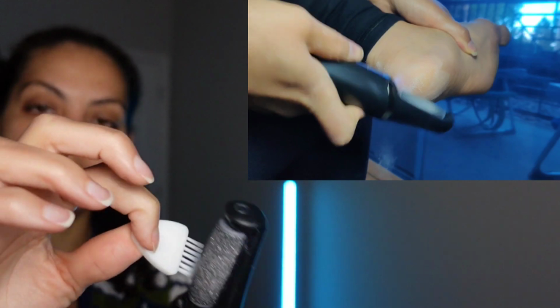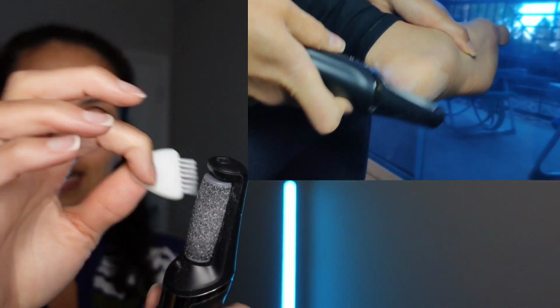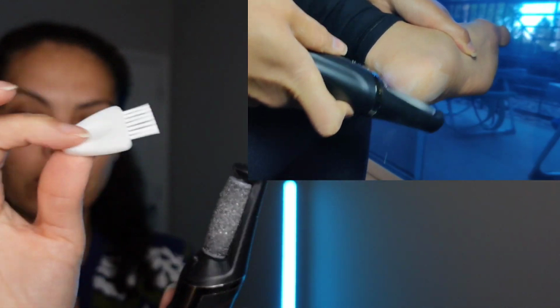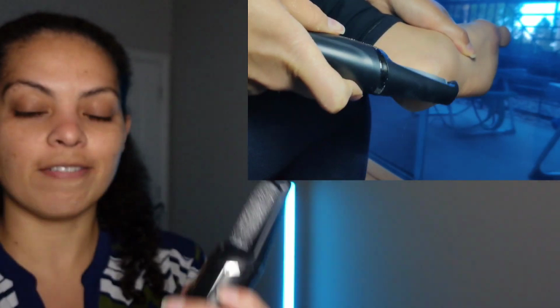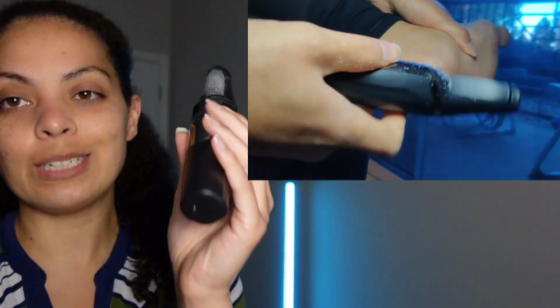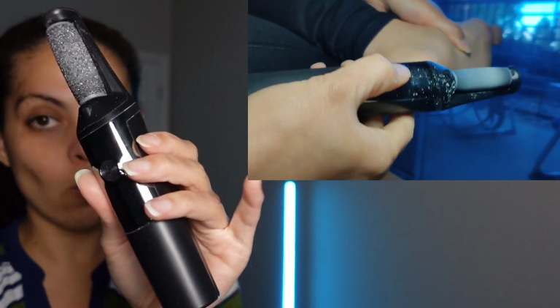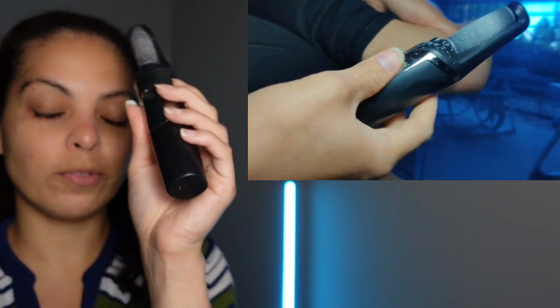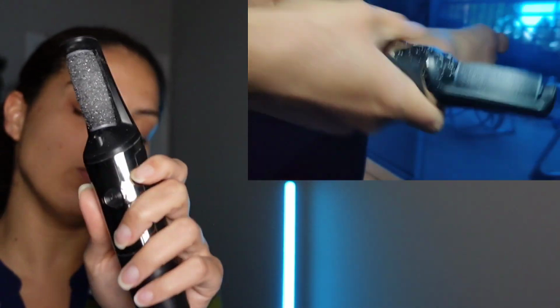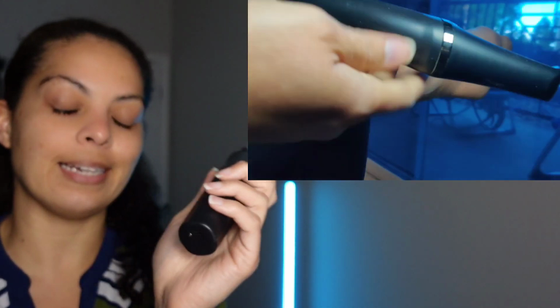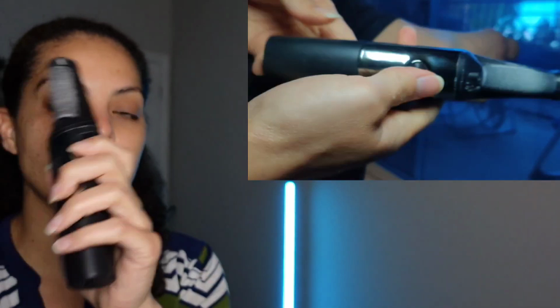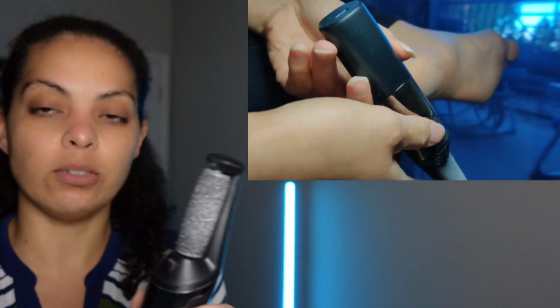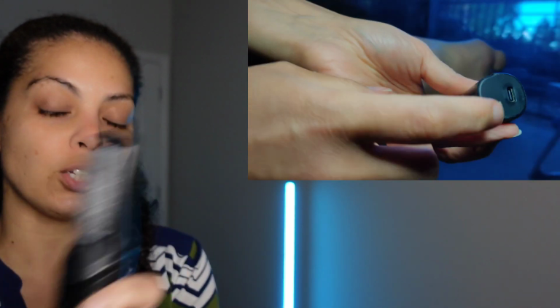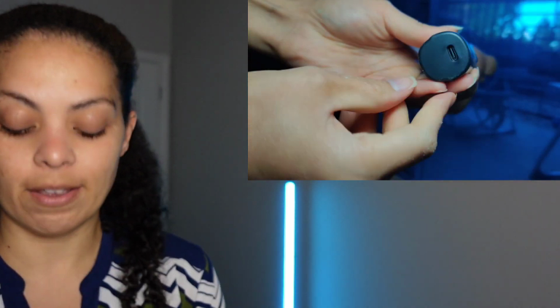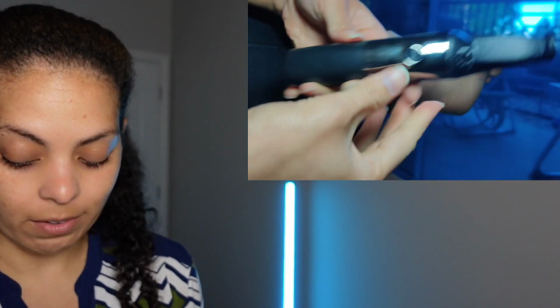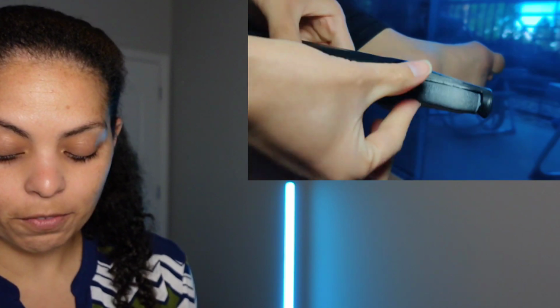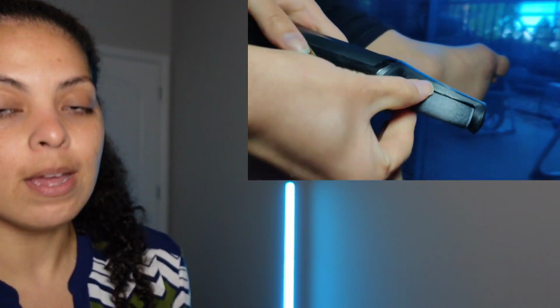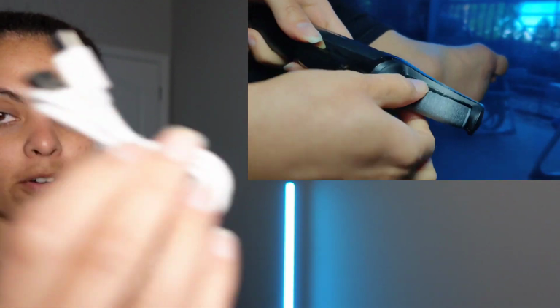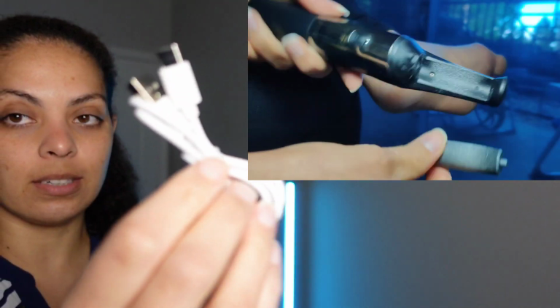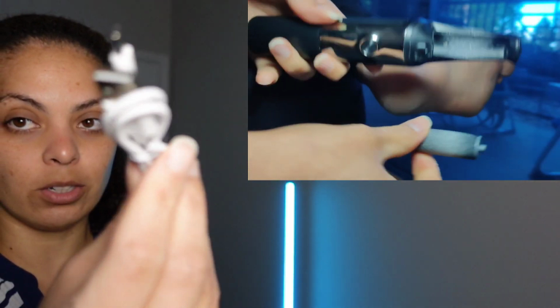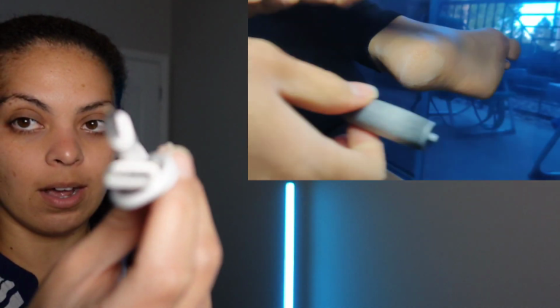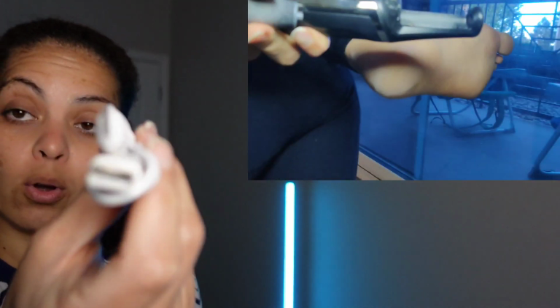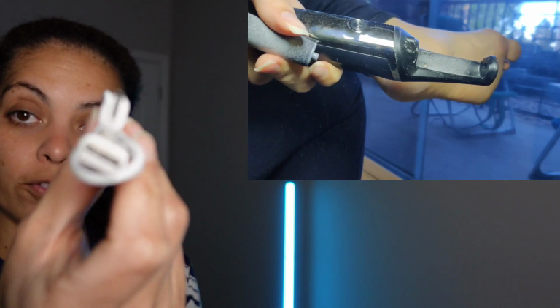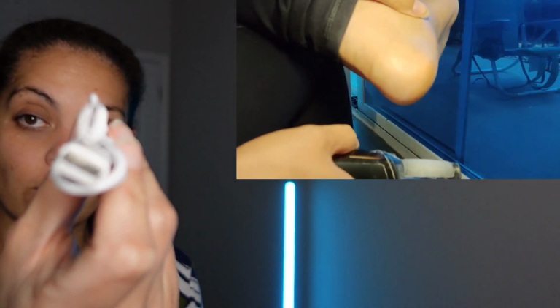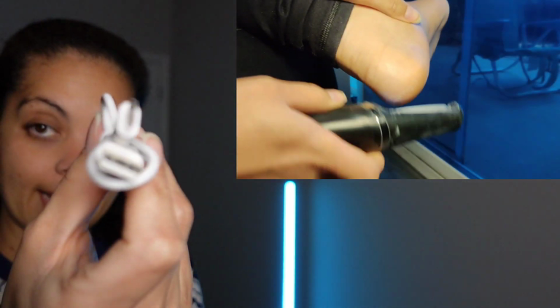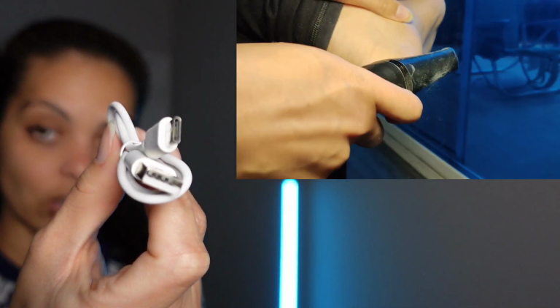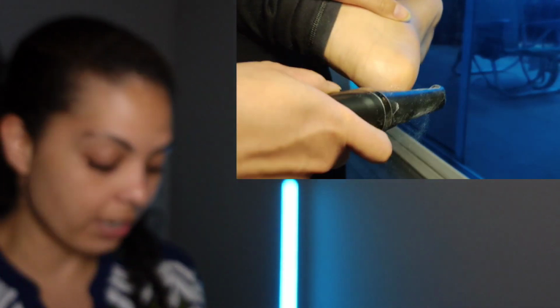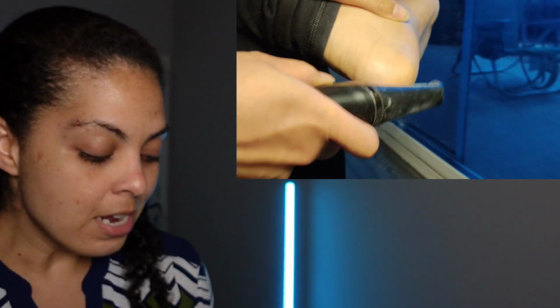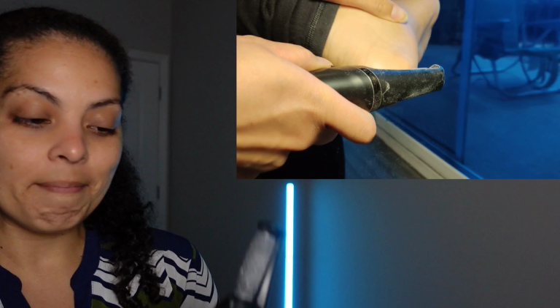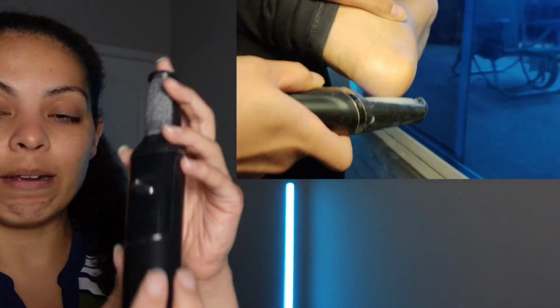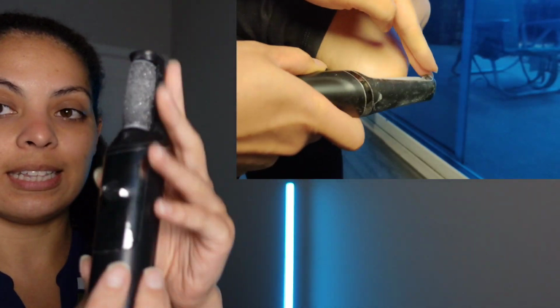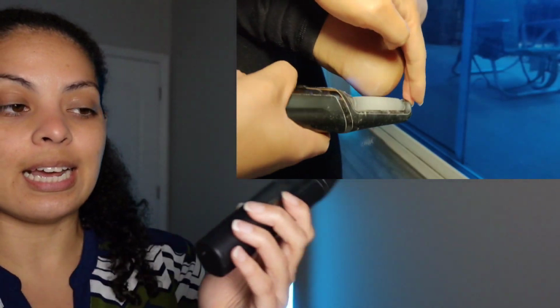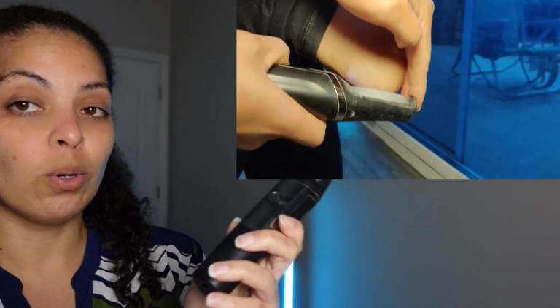It also comes with a nice brush so you can brush it off. It's also waterproof, so you can get it wet — maybe use it in the shower if that's more convenient for you. Of course, it does come with its own cord so you can charge it.